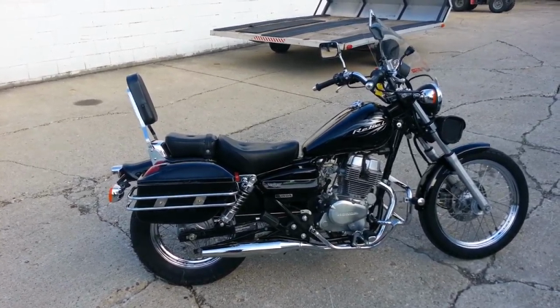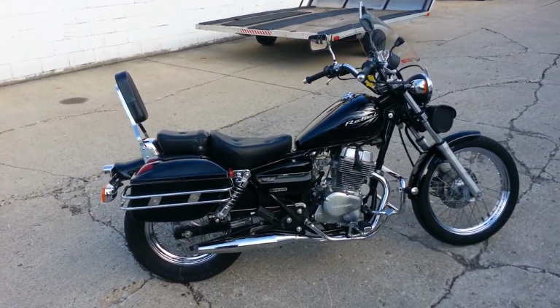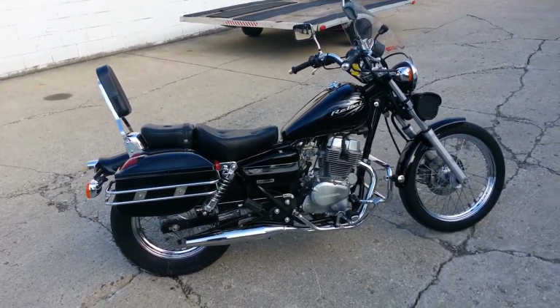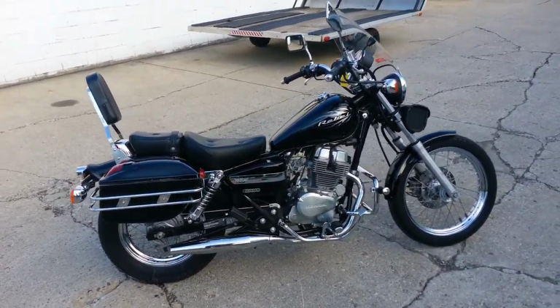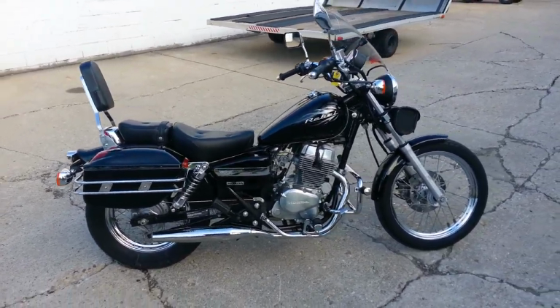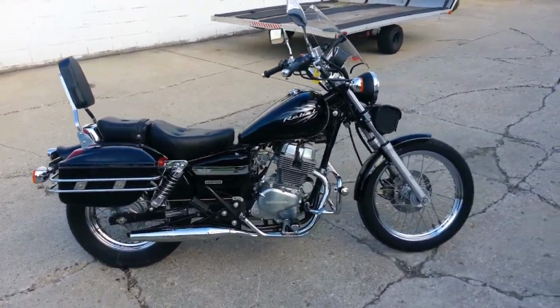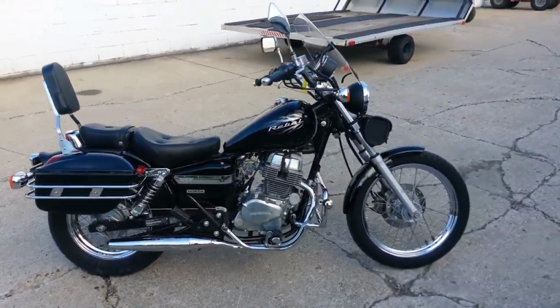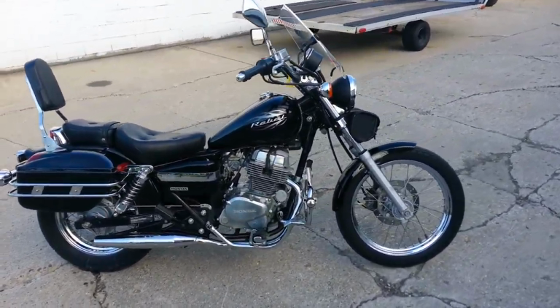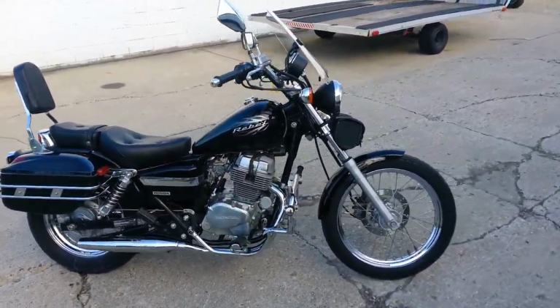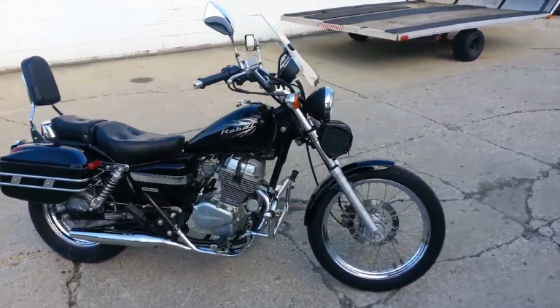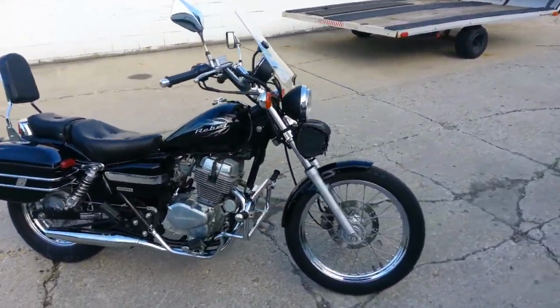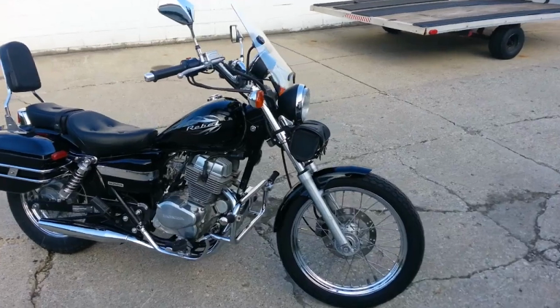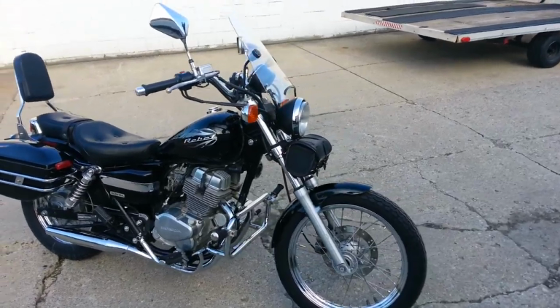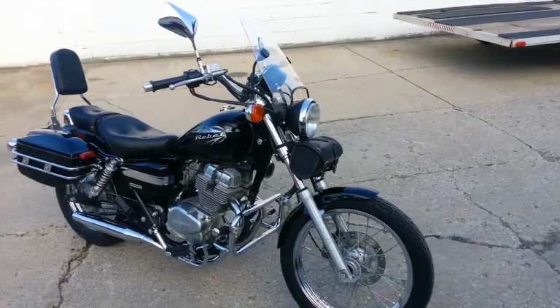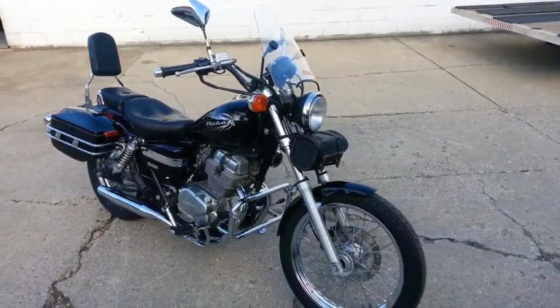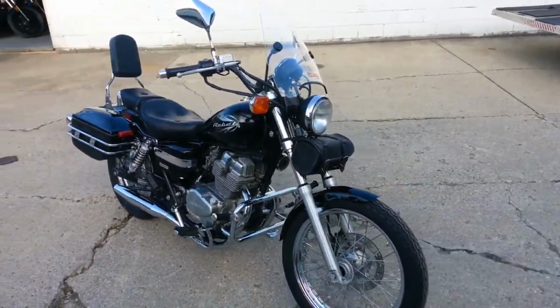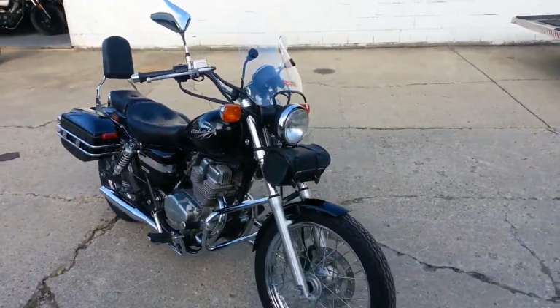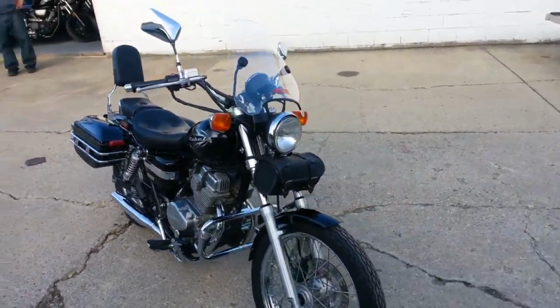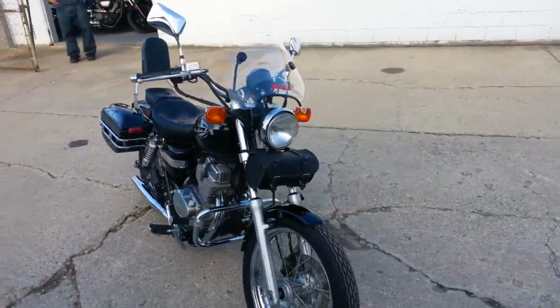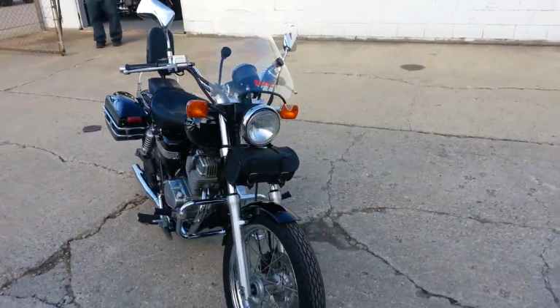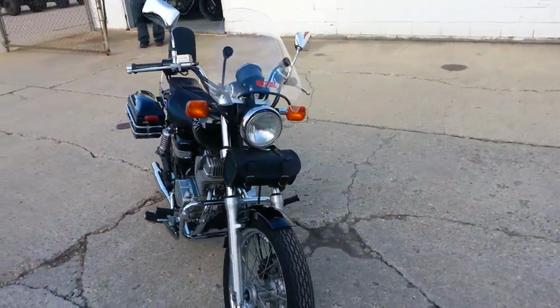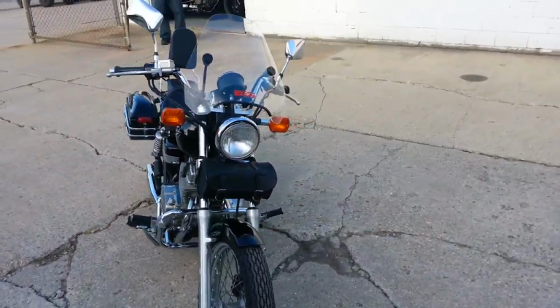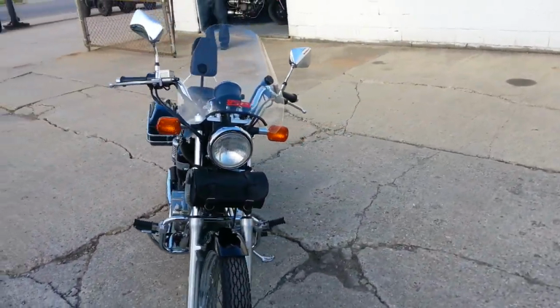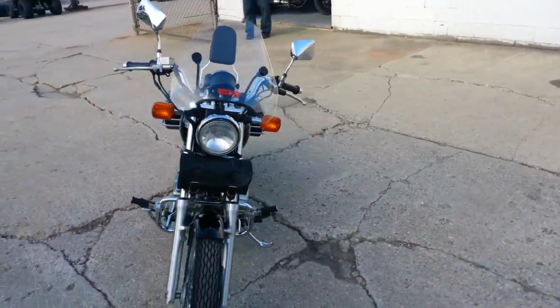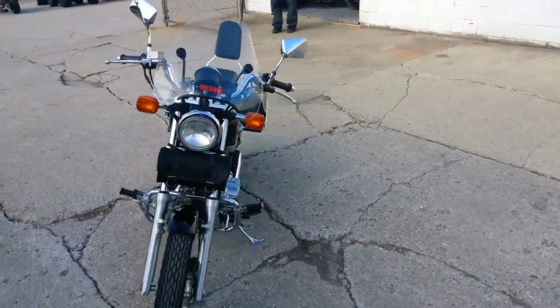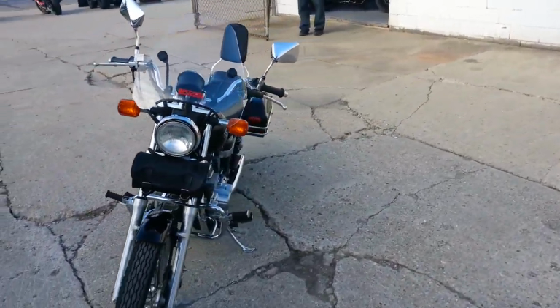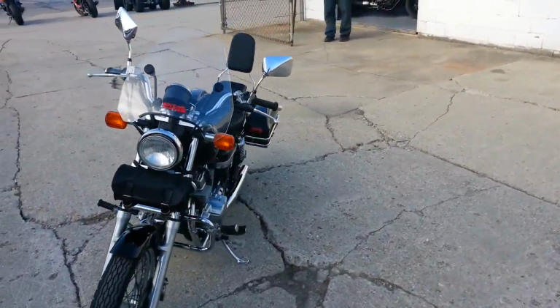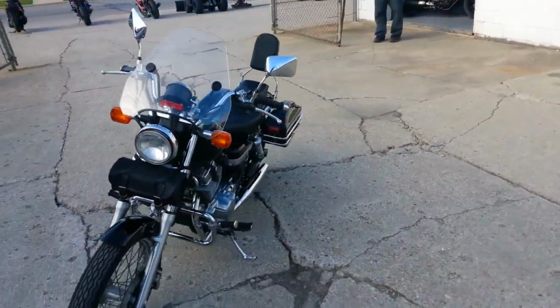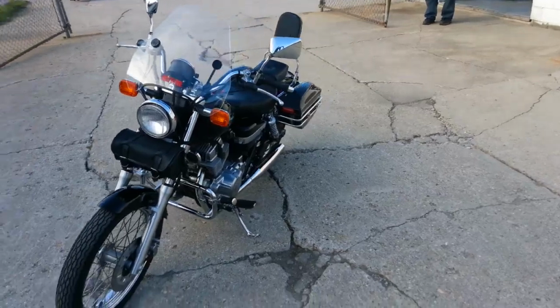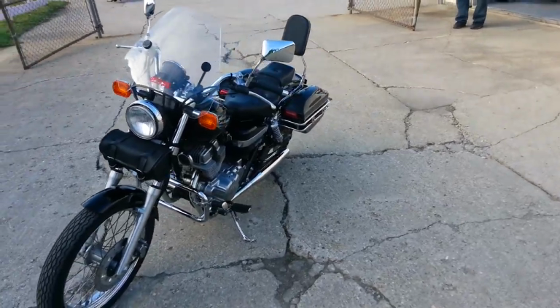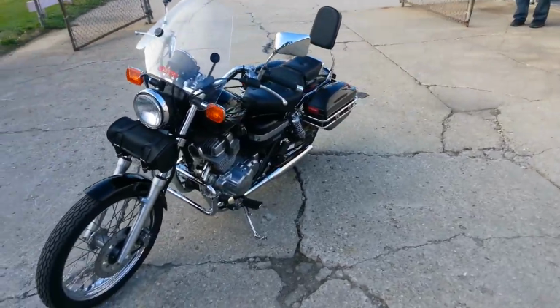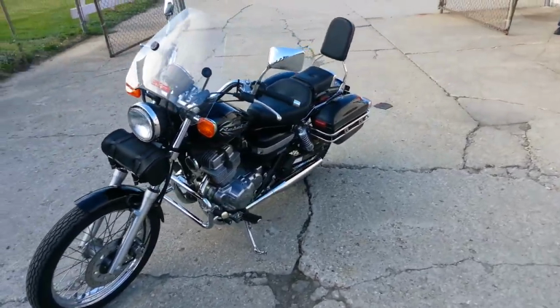Here we got a 2009 Honda Rebel motorcycle for sale with all the extras: windshield, backrest, hard saddlebags, engine guard, highway pegs, and tons of chrome.